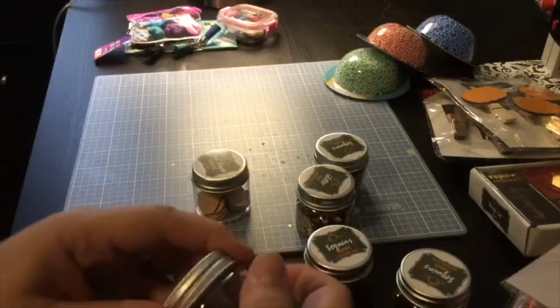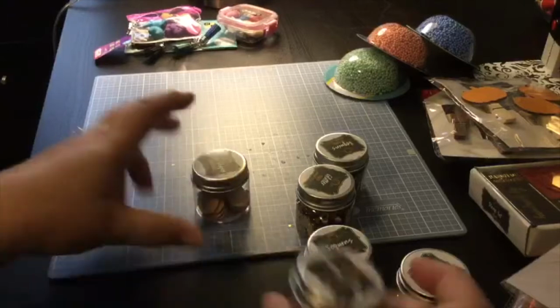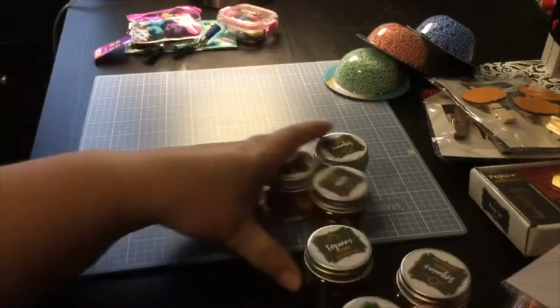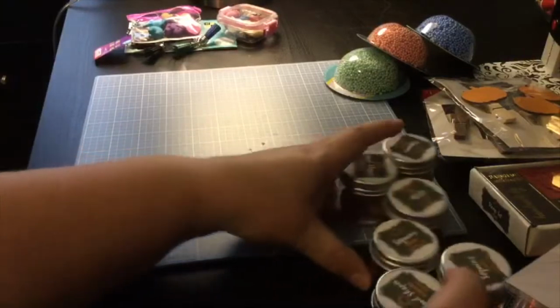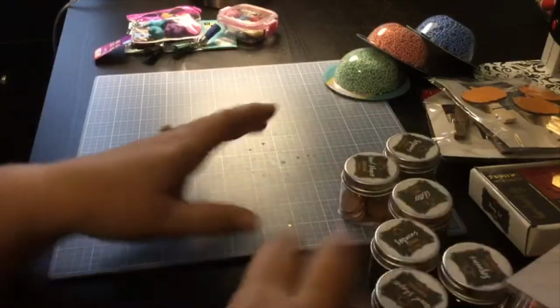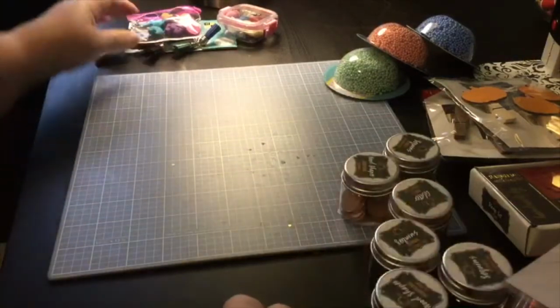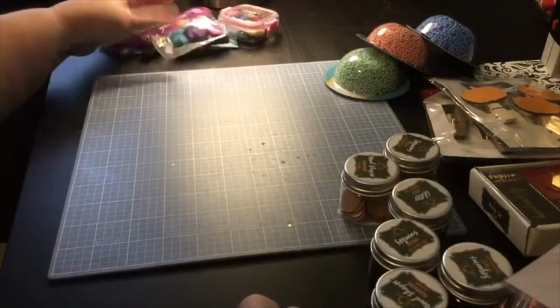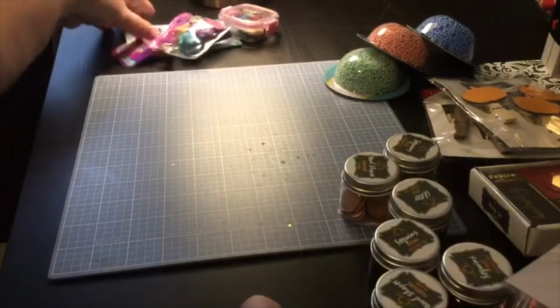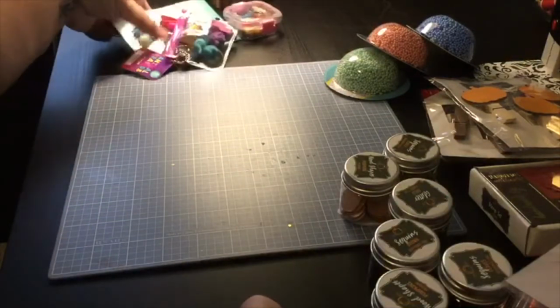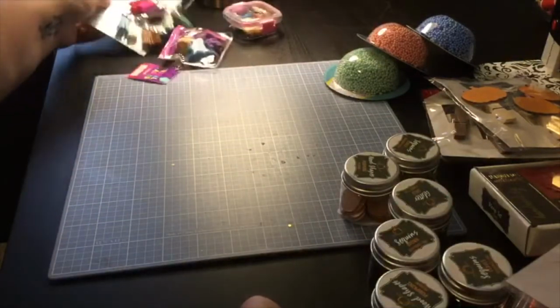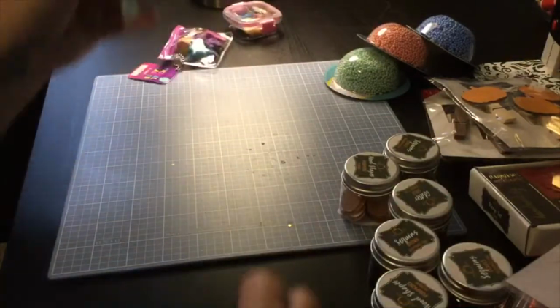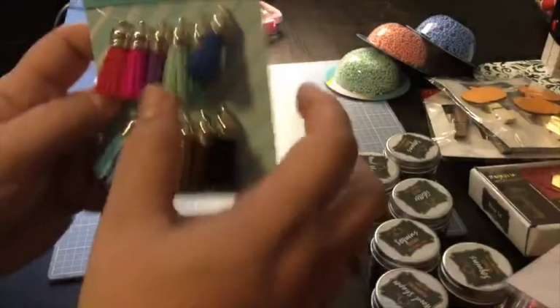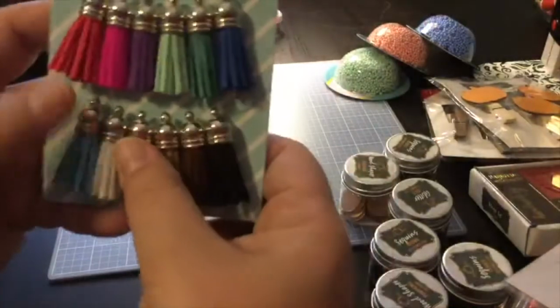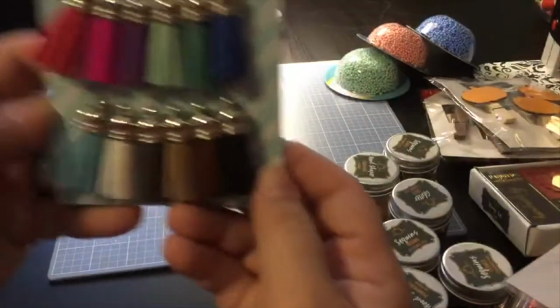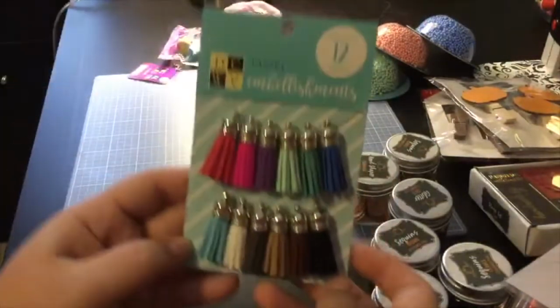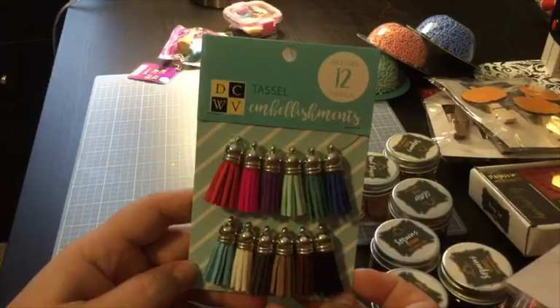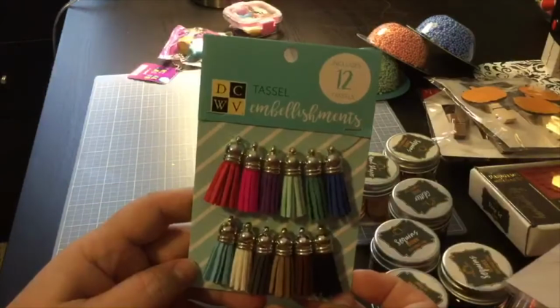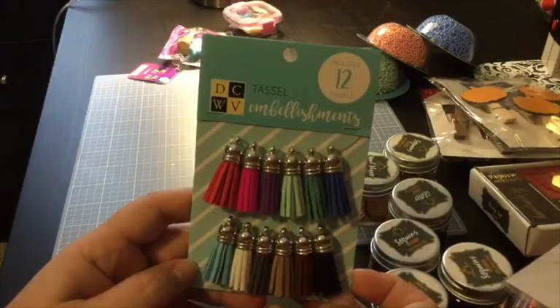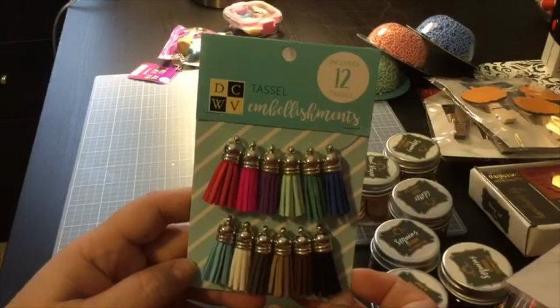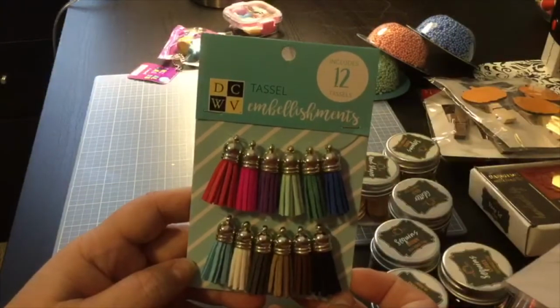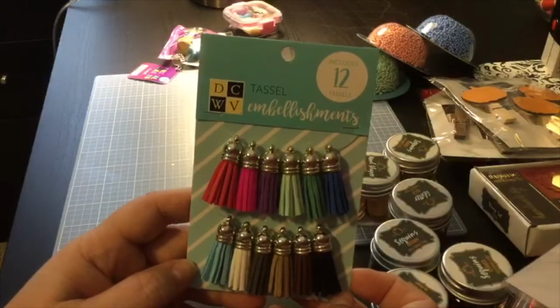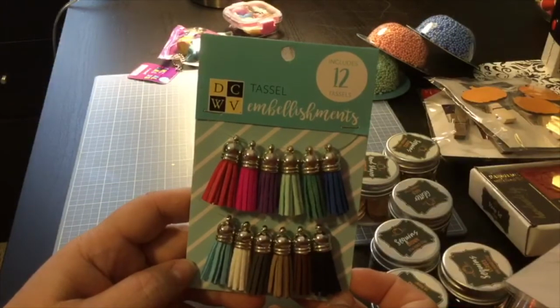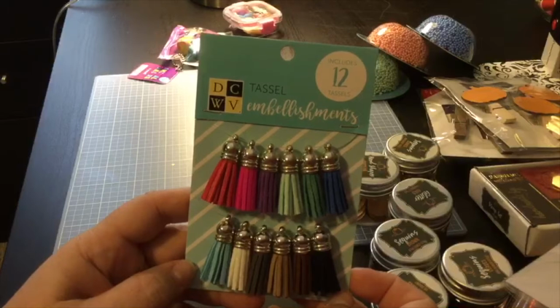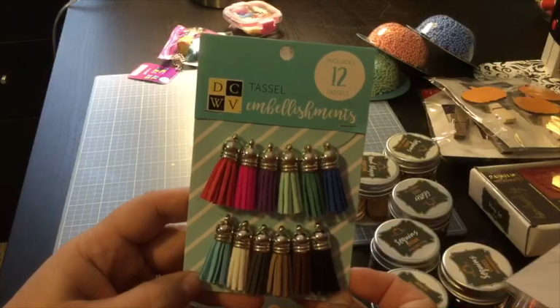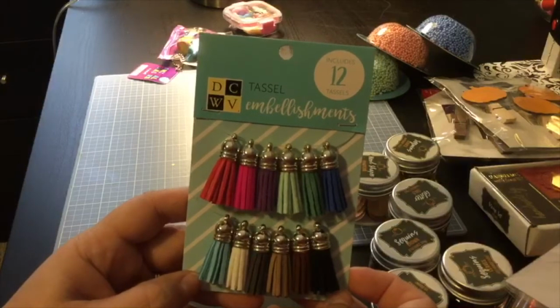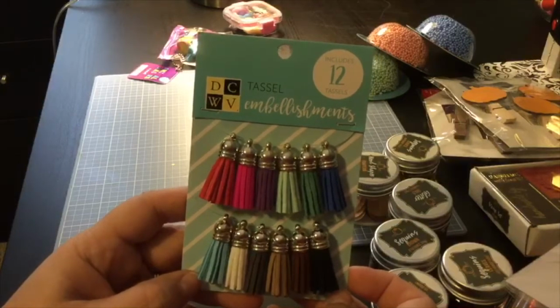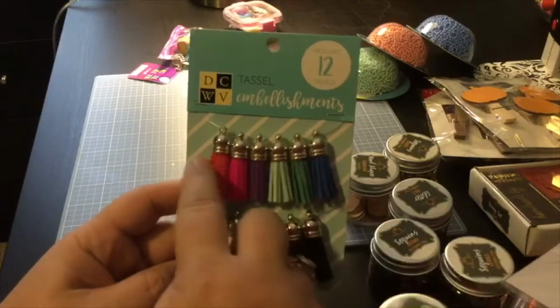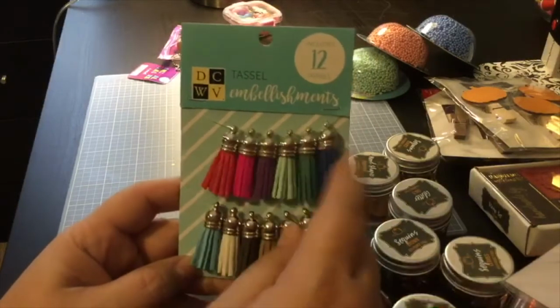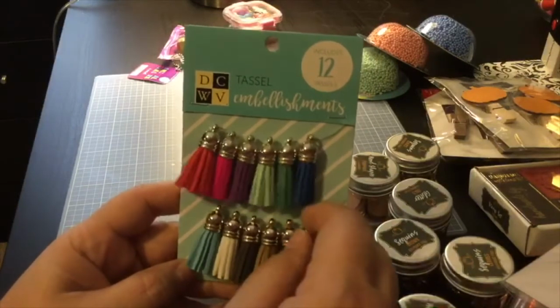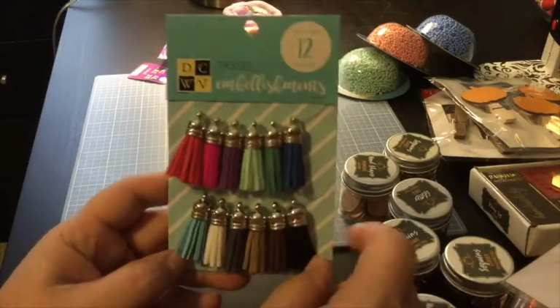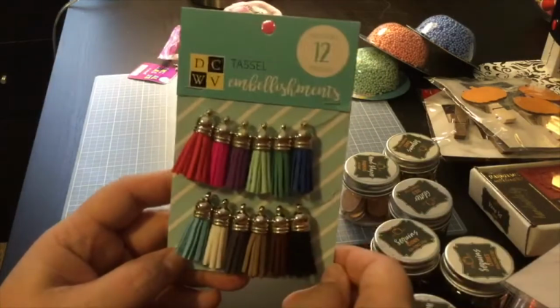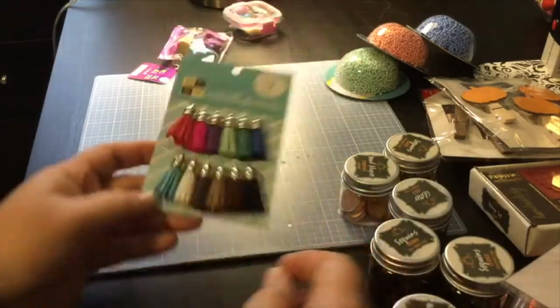And then these were not from the dollar spot — I think these were on, like, $3.99. So, DCWV tassel embellishments, 12 tassels. Not bad.